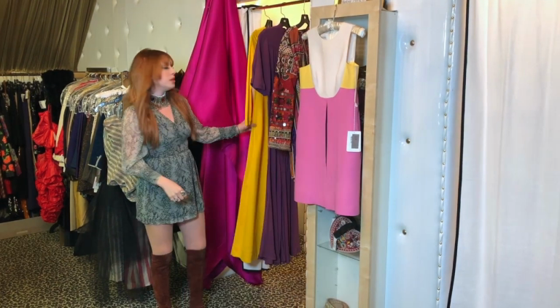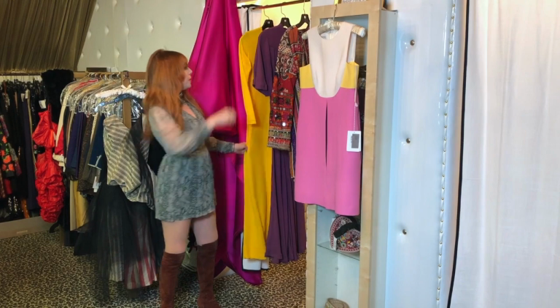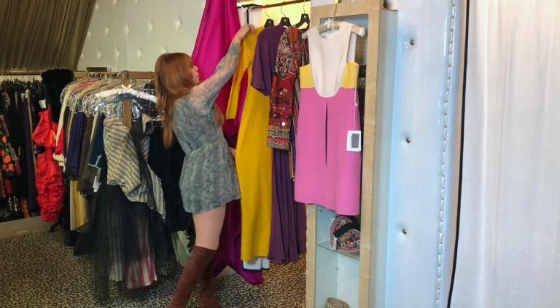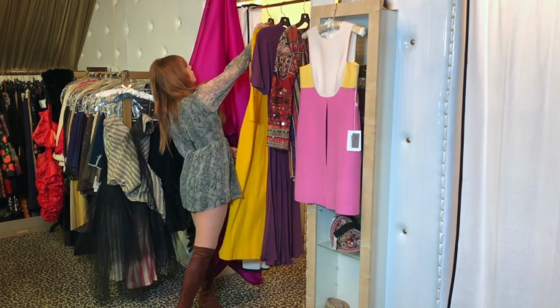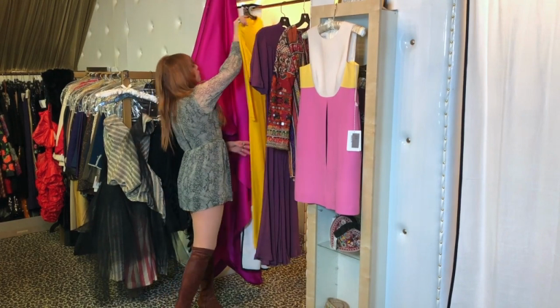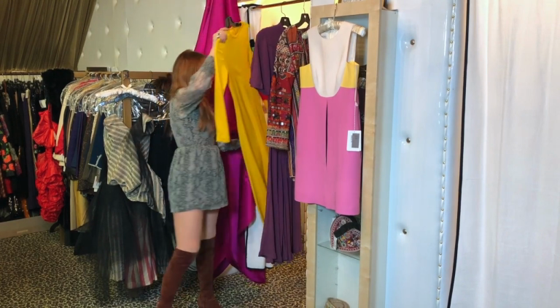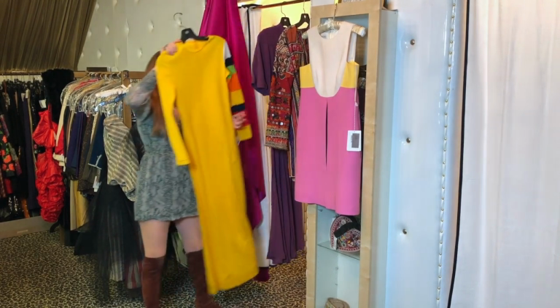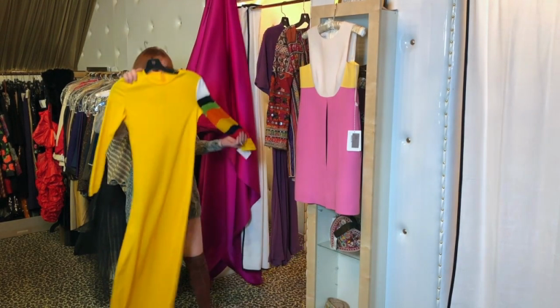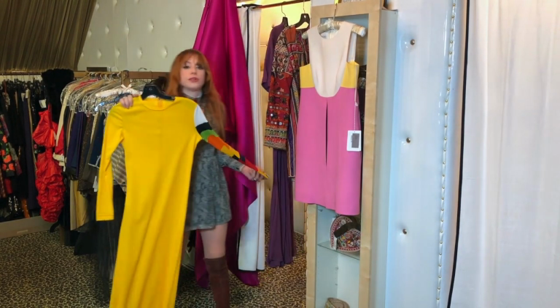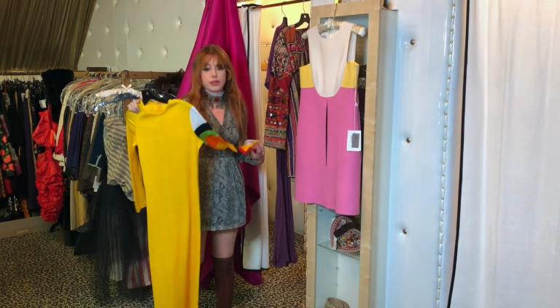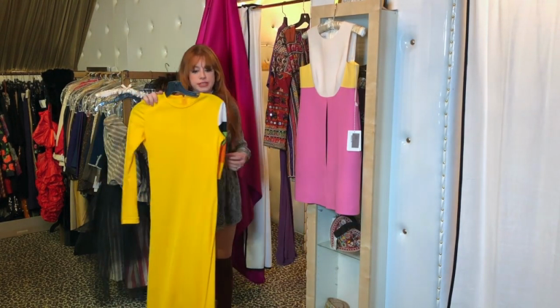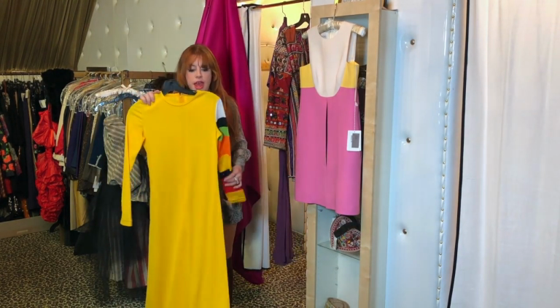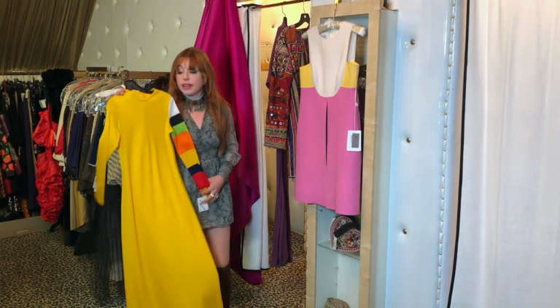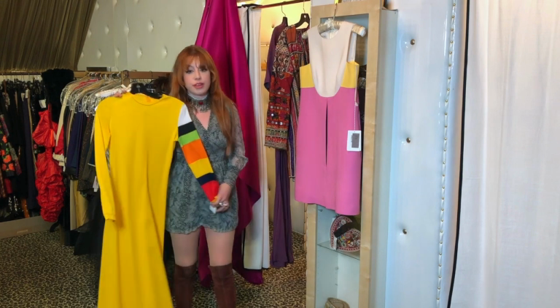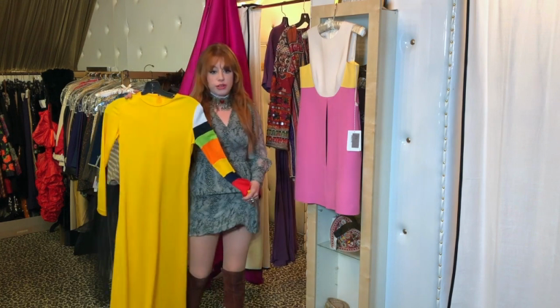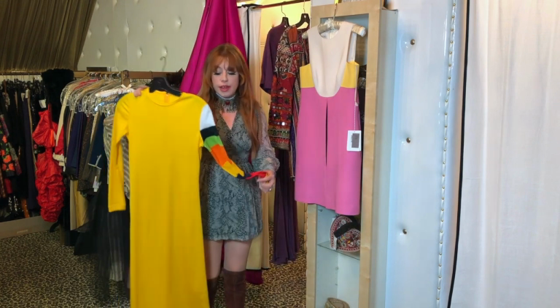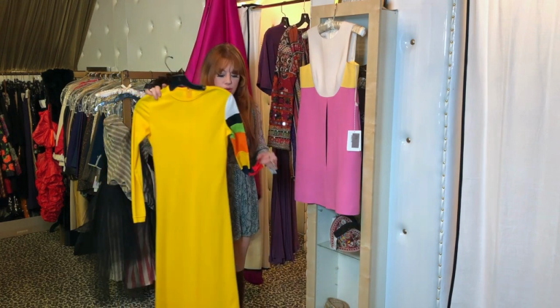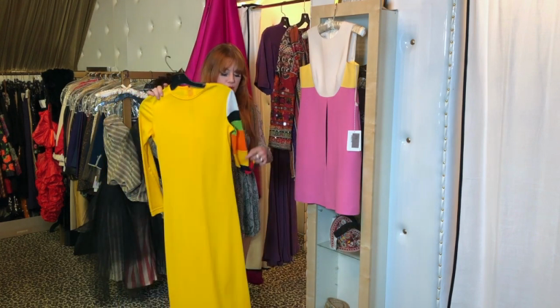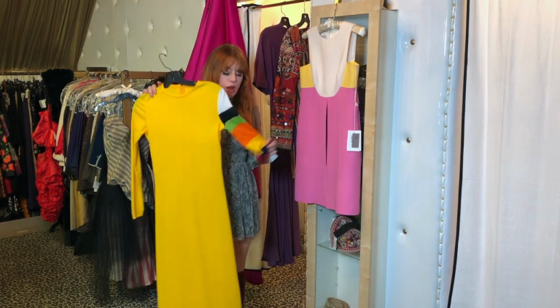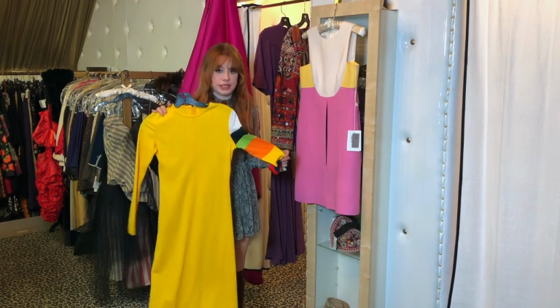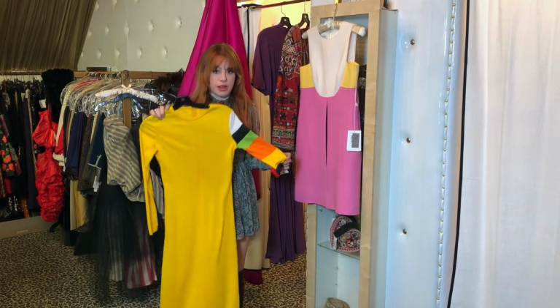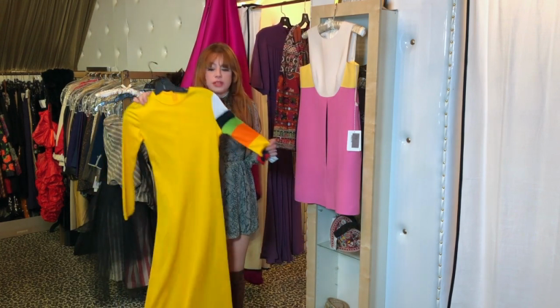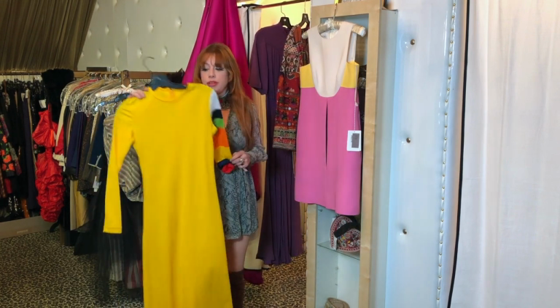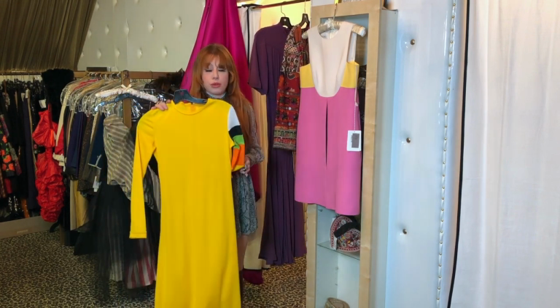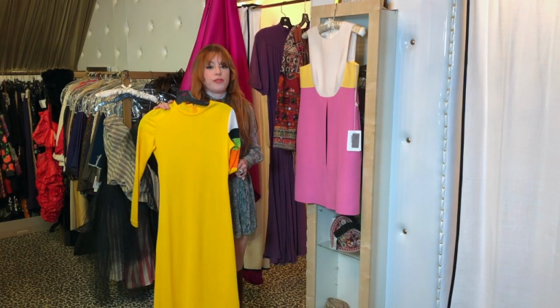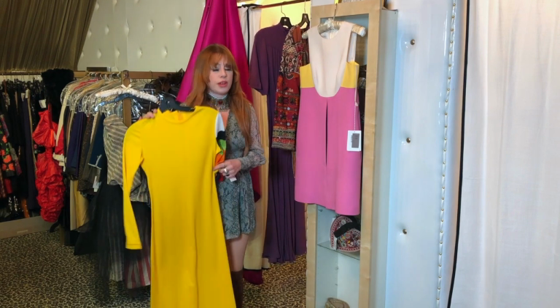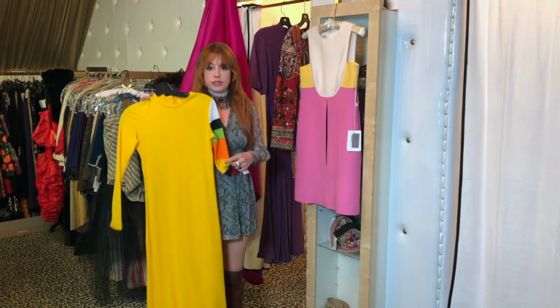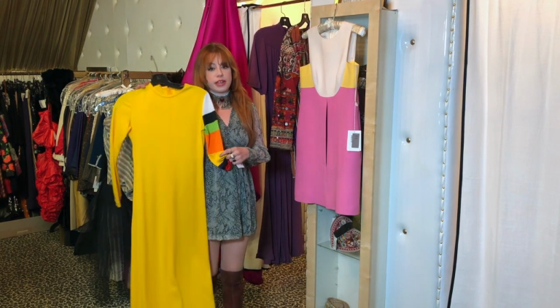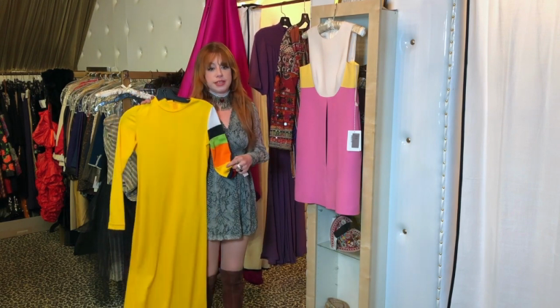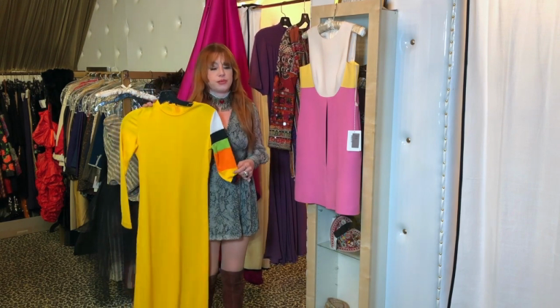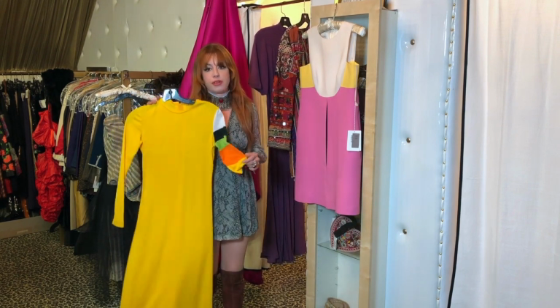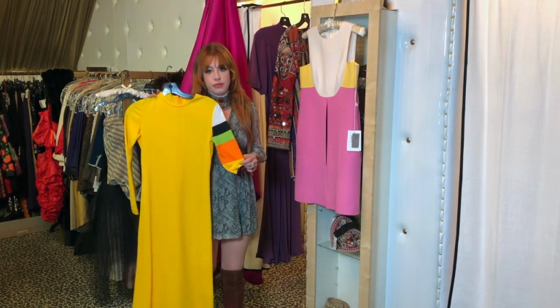Next we have this absolutely gorgeous Rudiger and Reich. I love the color and the color block on the sleeve — so unique, so beautiful, and of course such a classic Rudiger and Reich look.